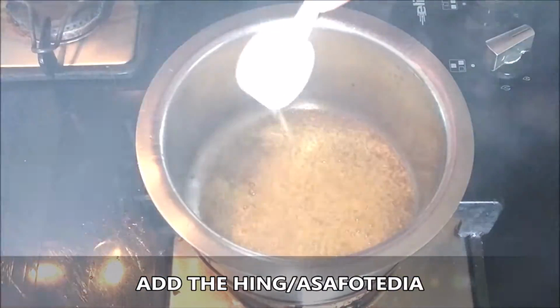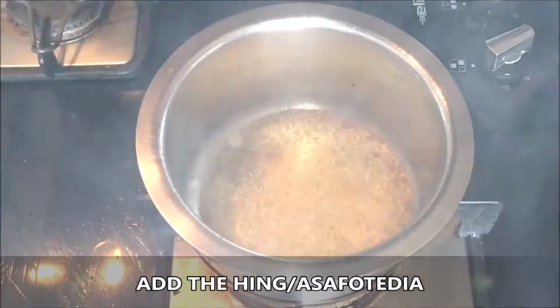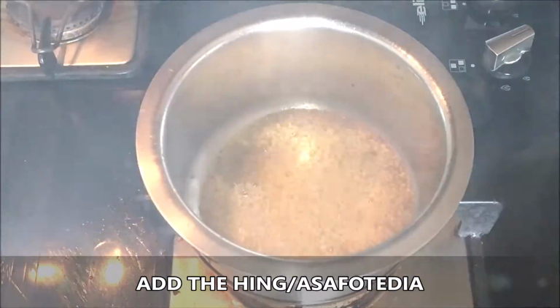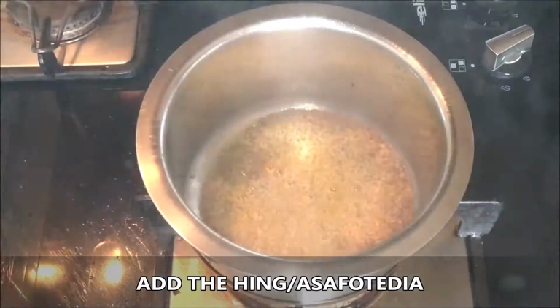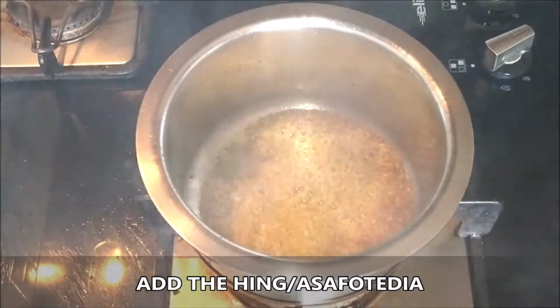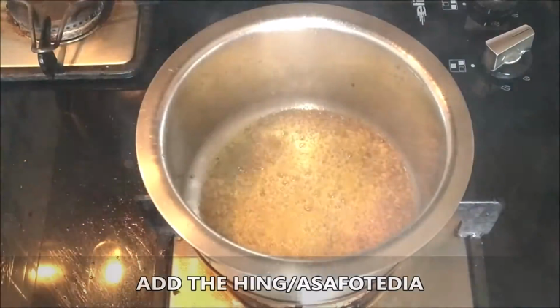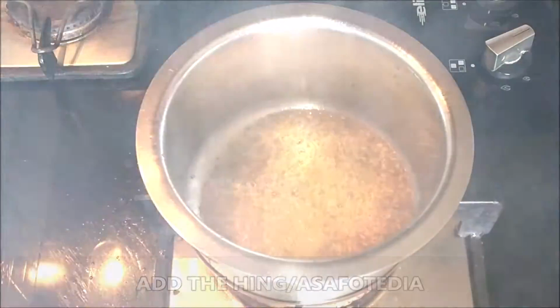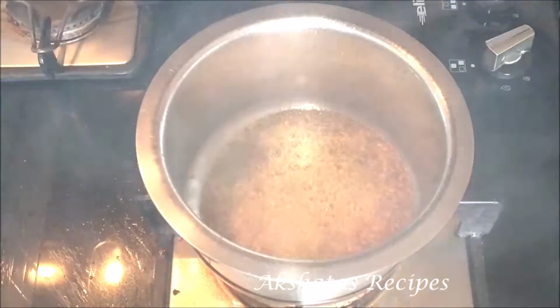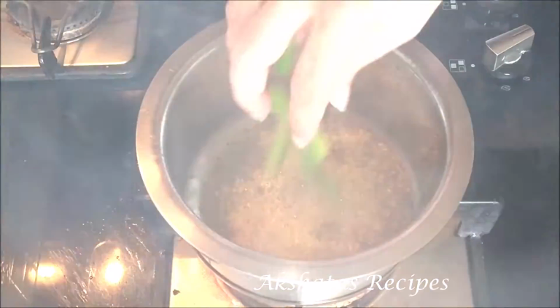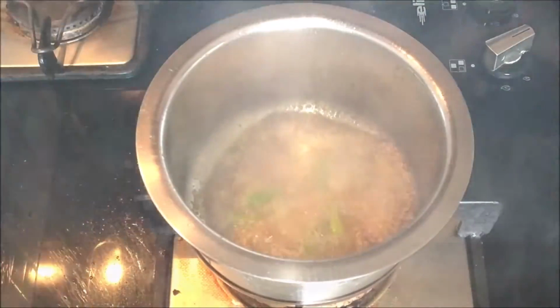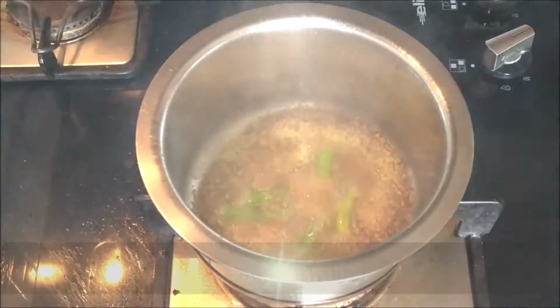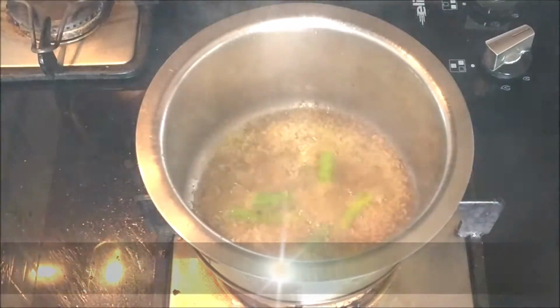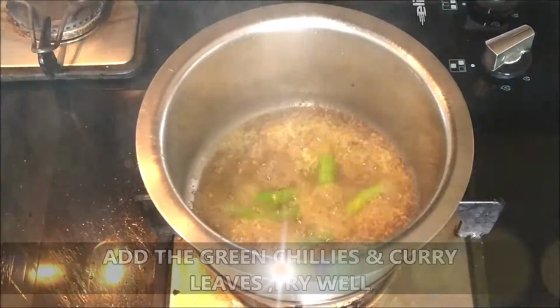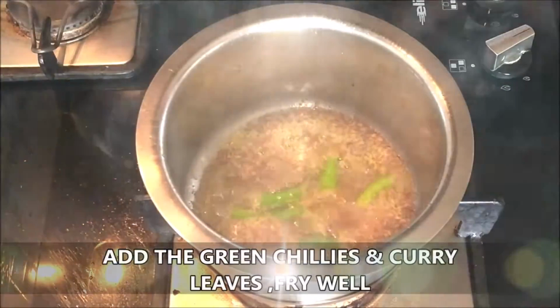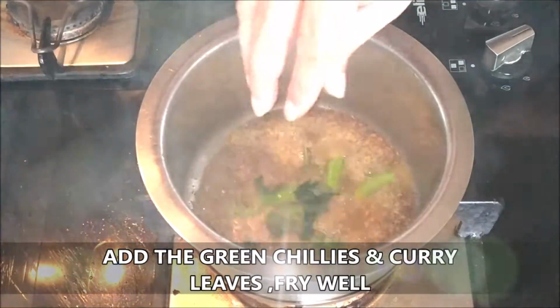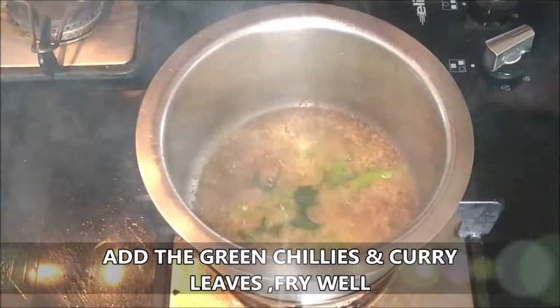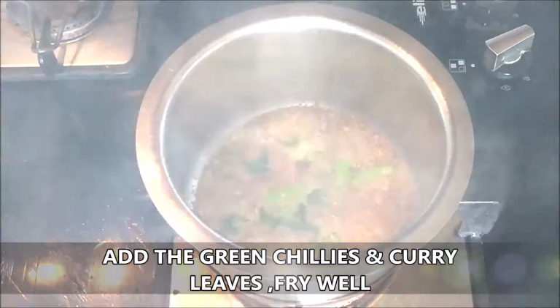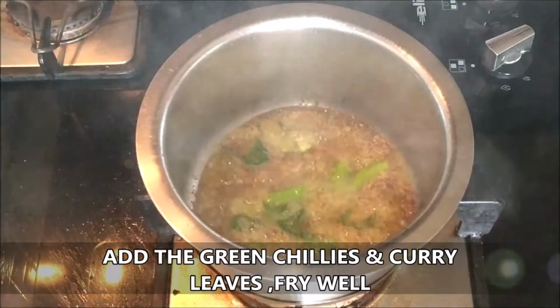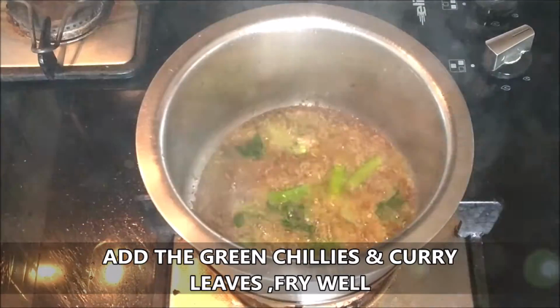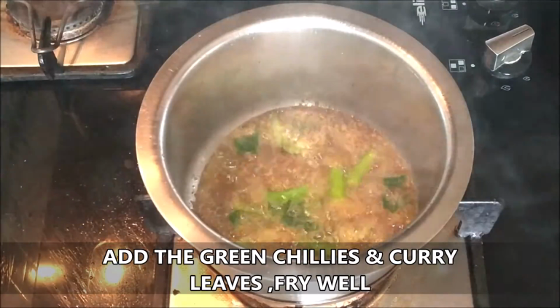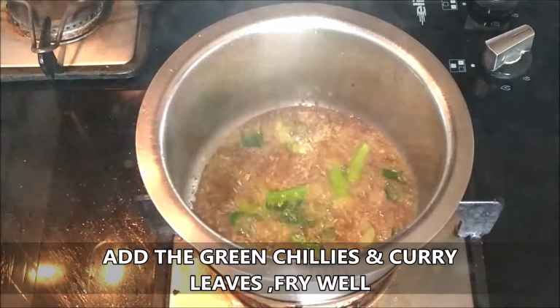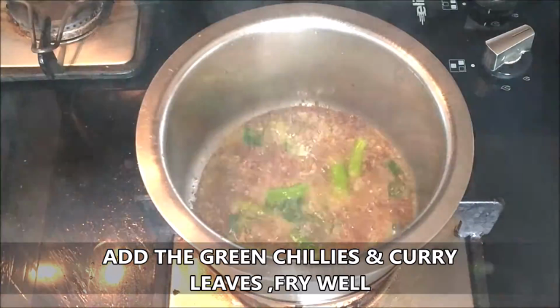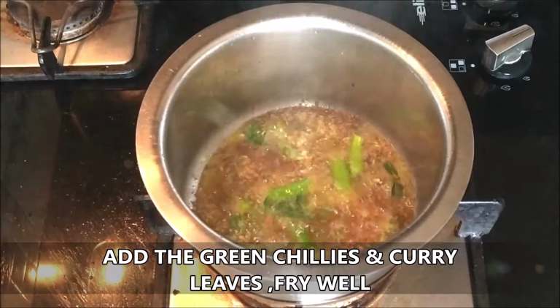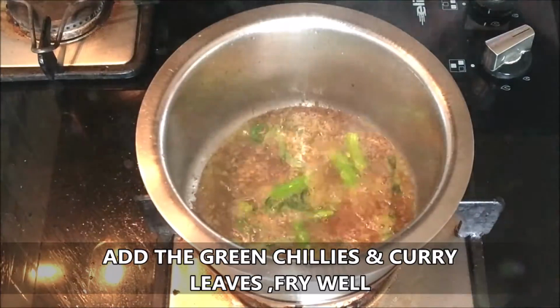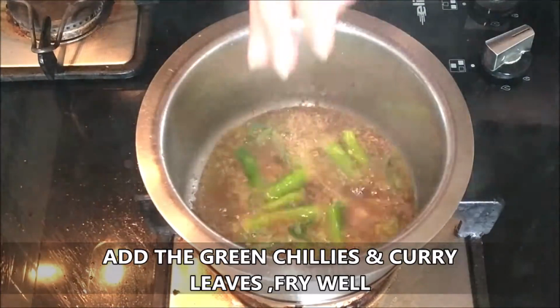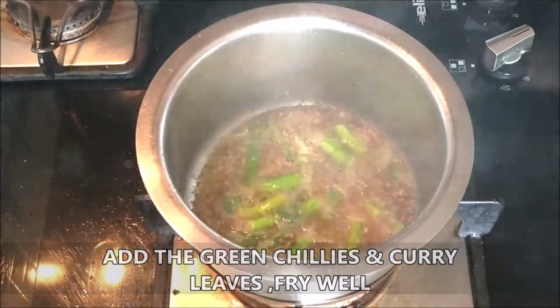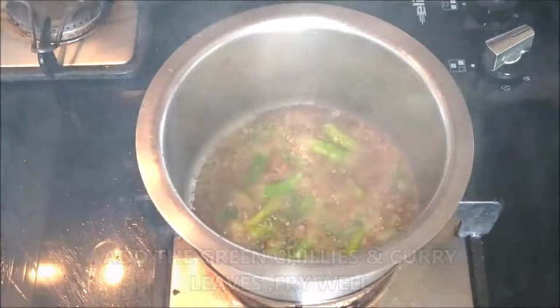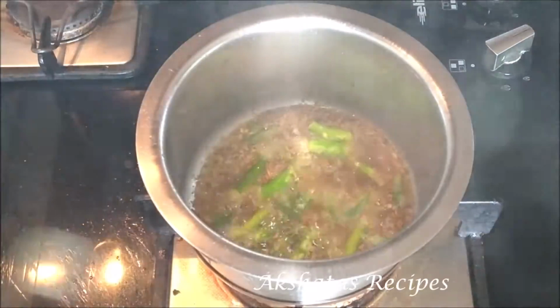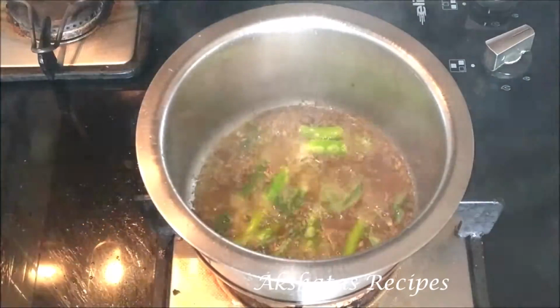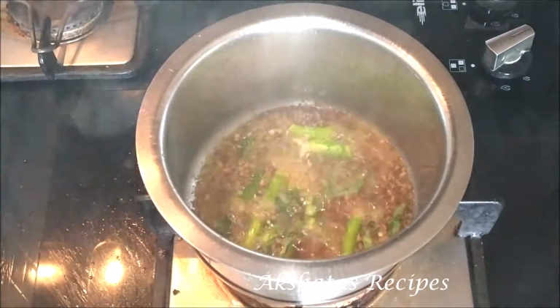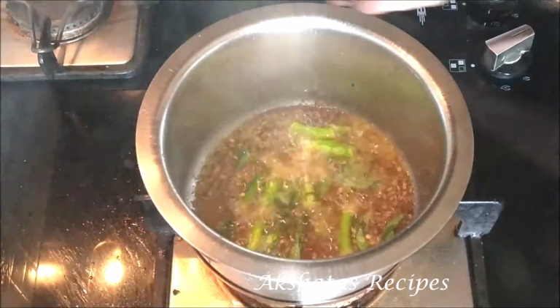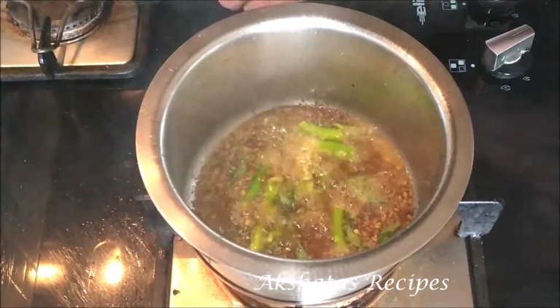Next we are going to add the light green chilies as well as the curry leaves. We need to fry these green chilies and the curry leaves really well so that they flavor the oil really nicely.